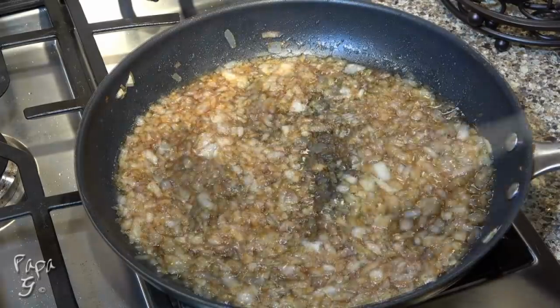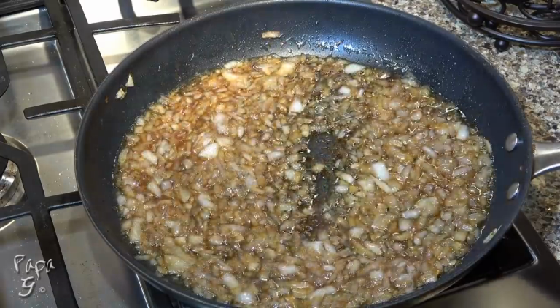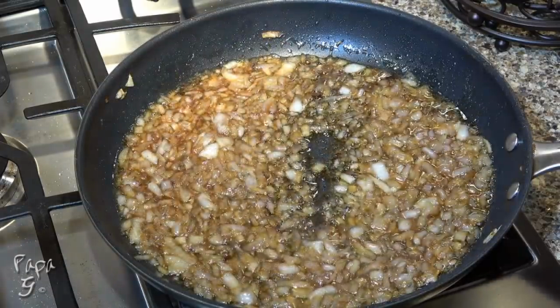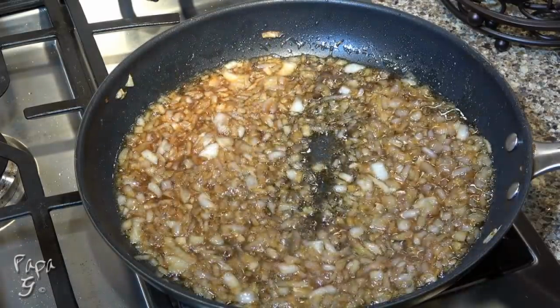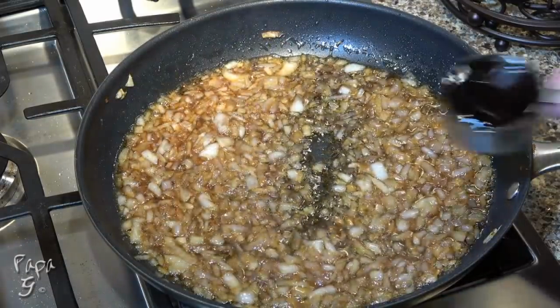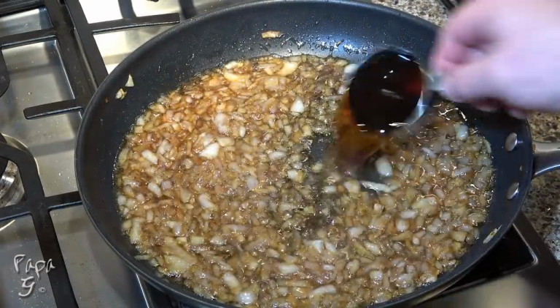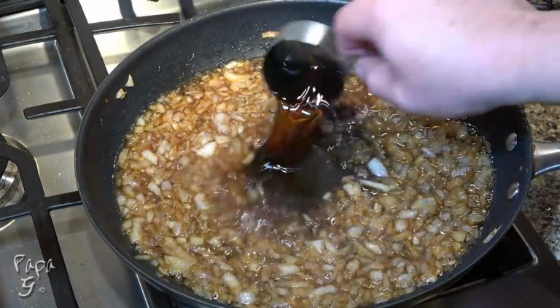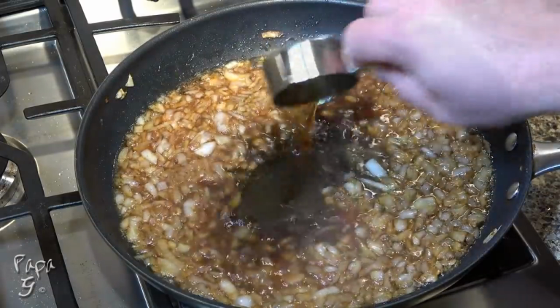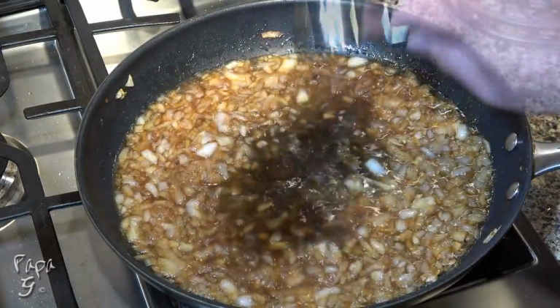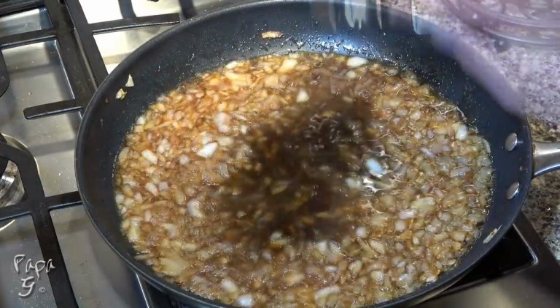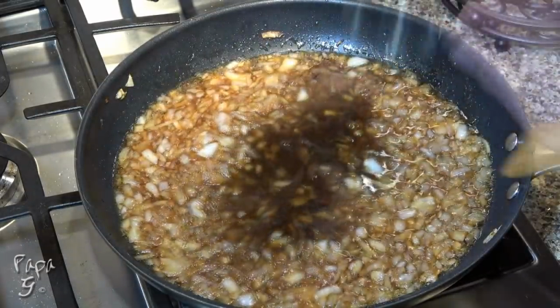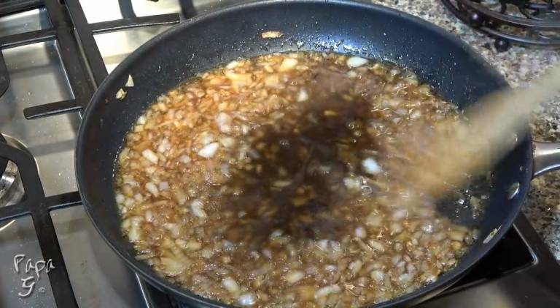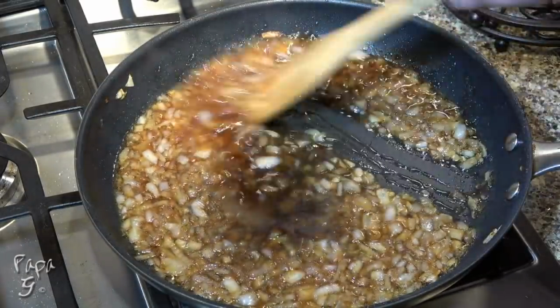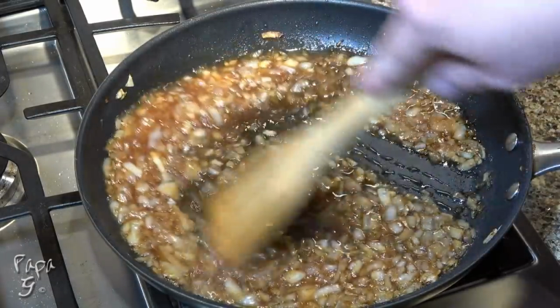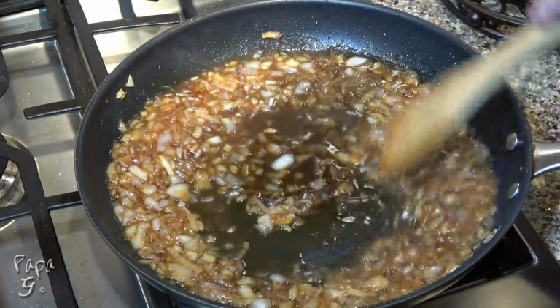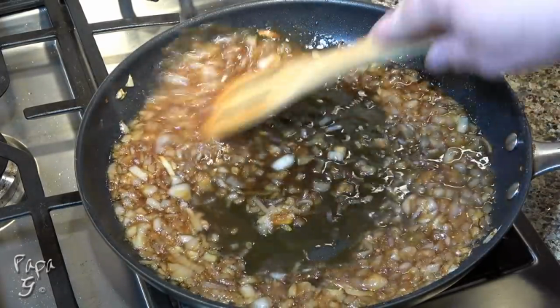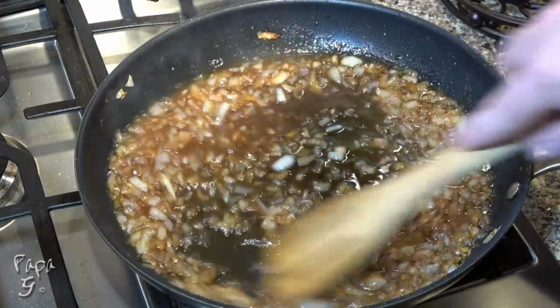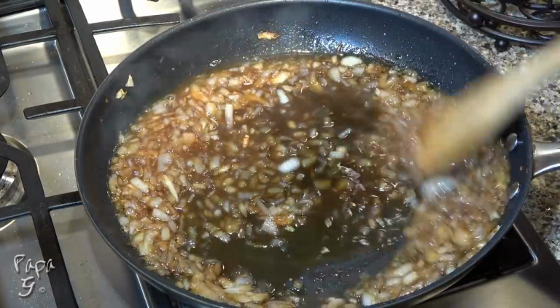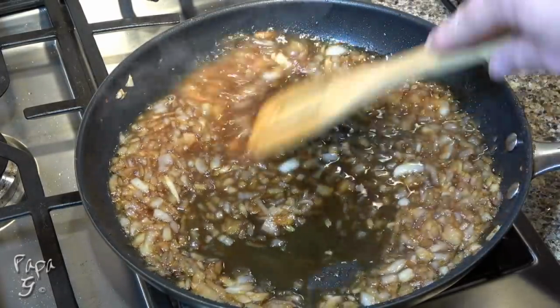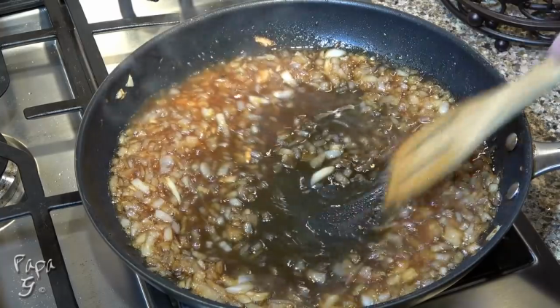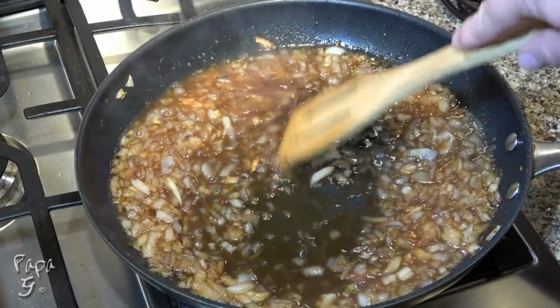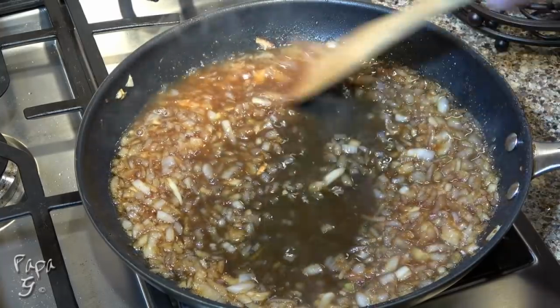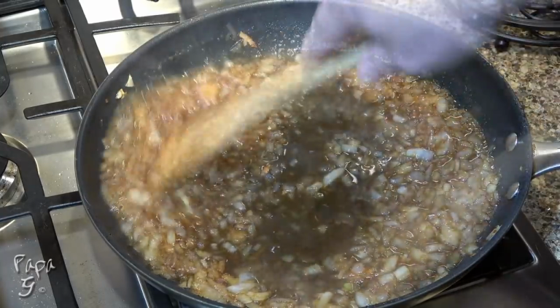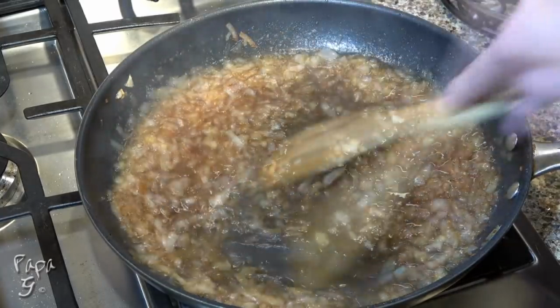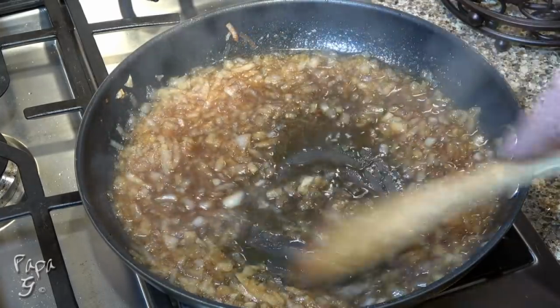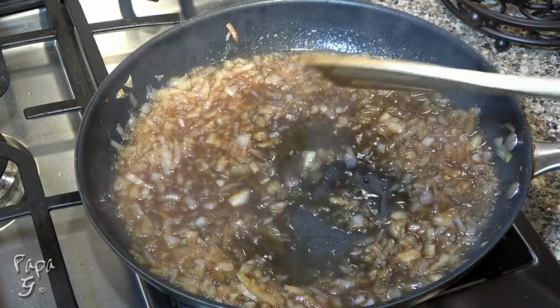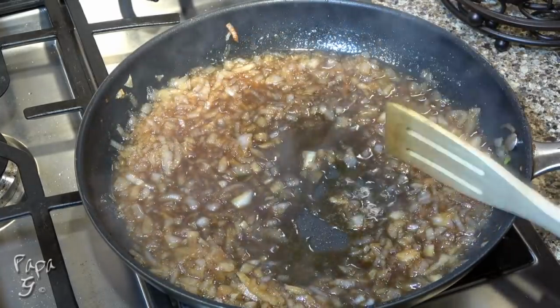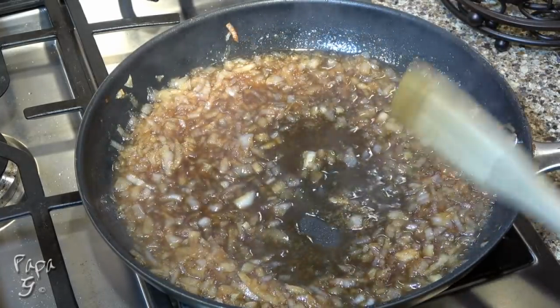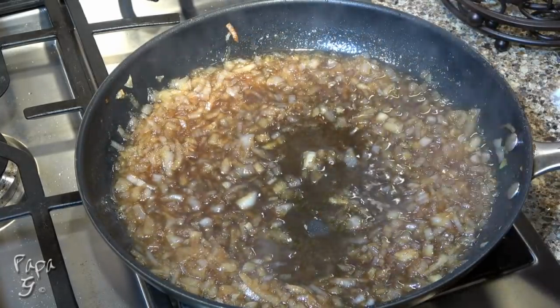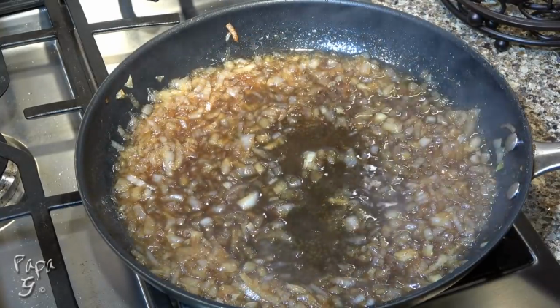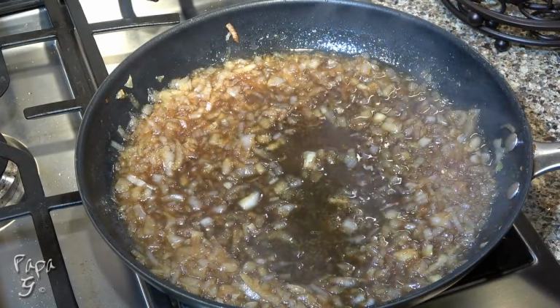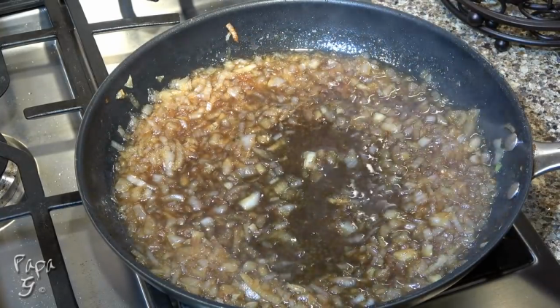Stir in some brewed coffee and when it comes to a boil, reduce the heat to medium-low and simmer occasionally for about 15 minutes.